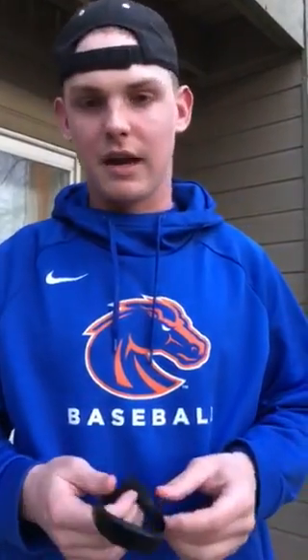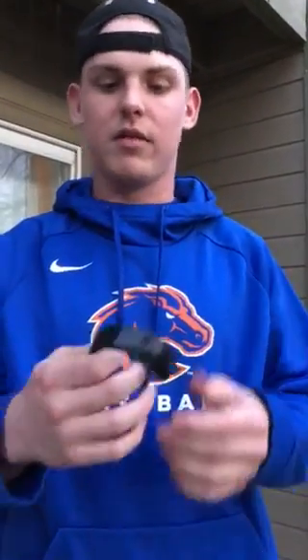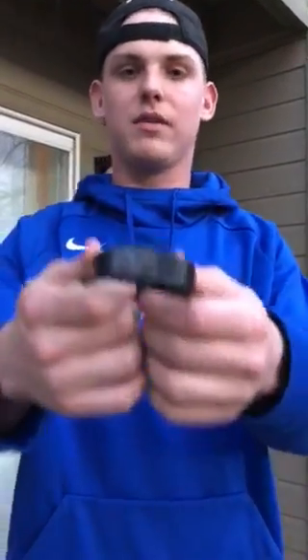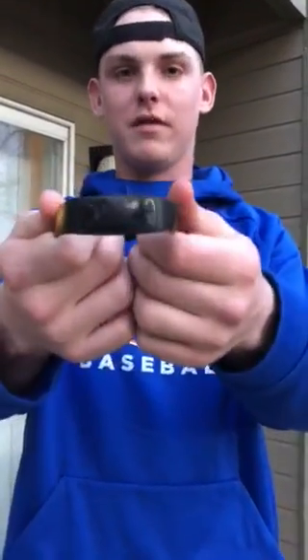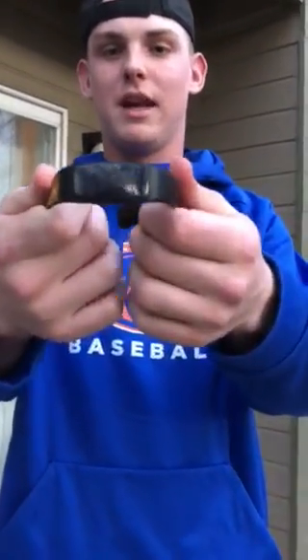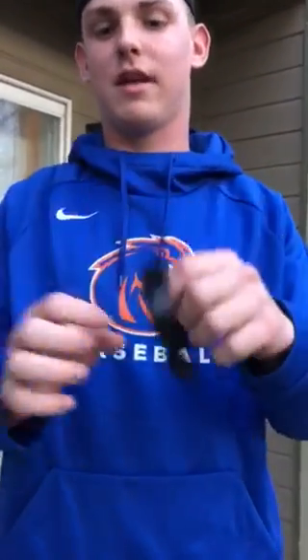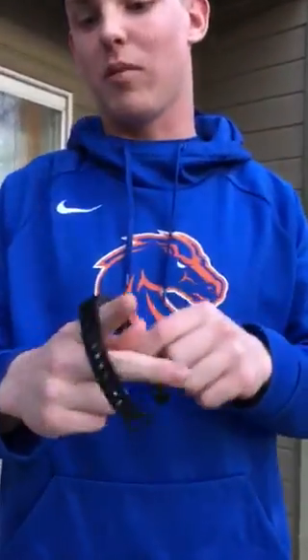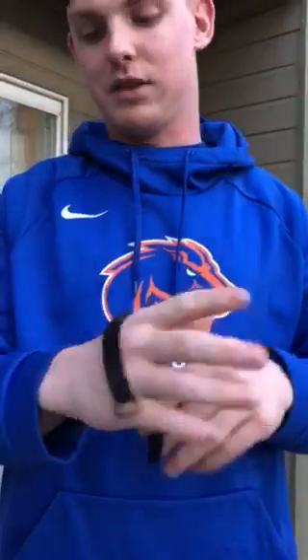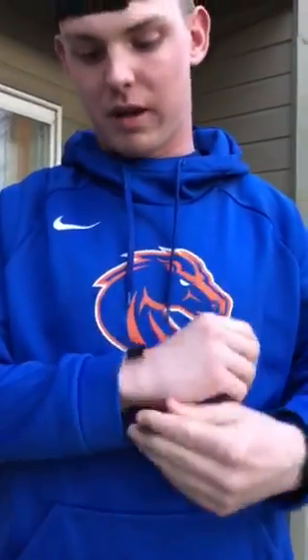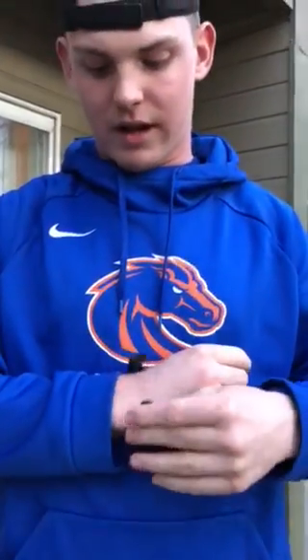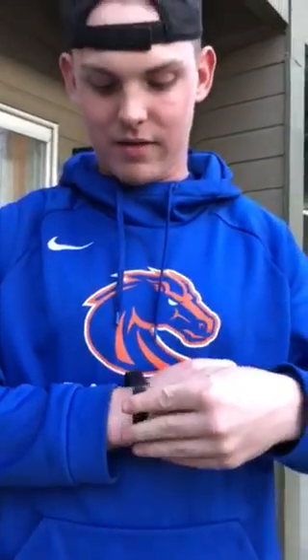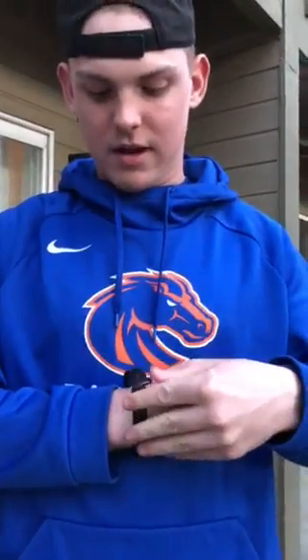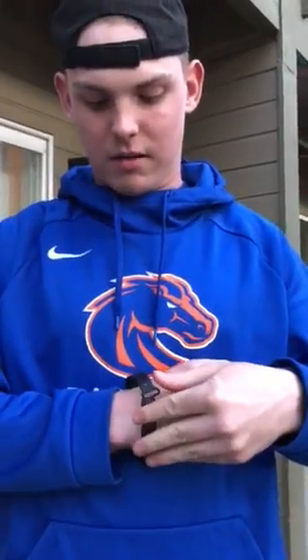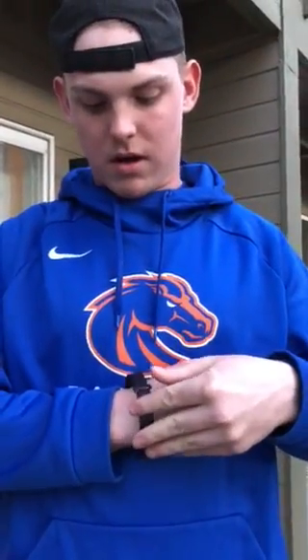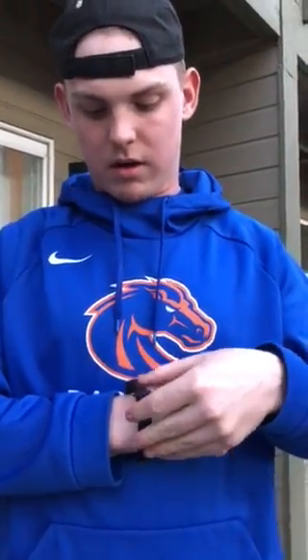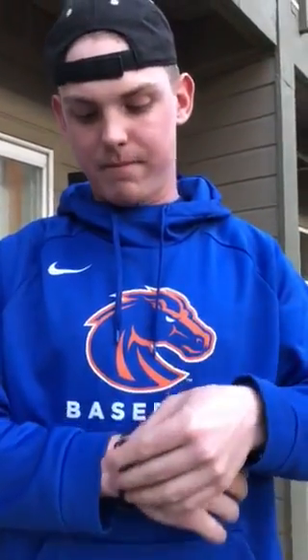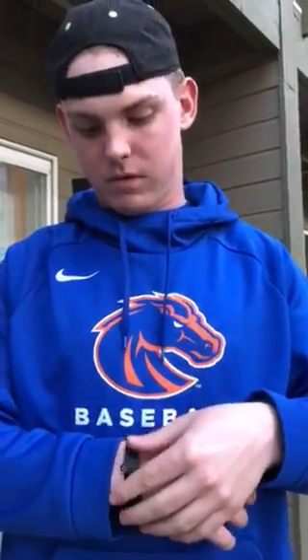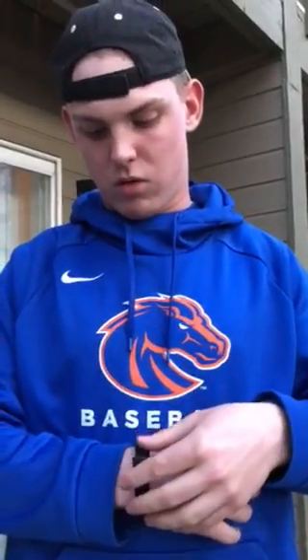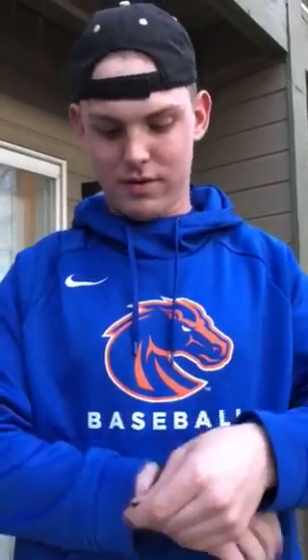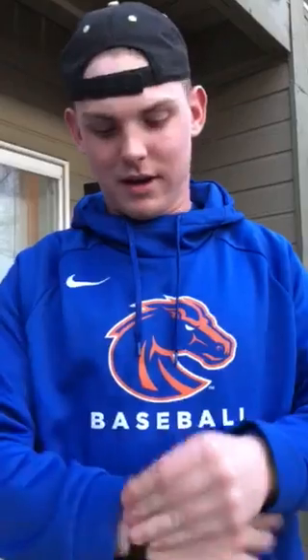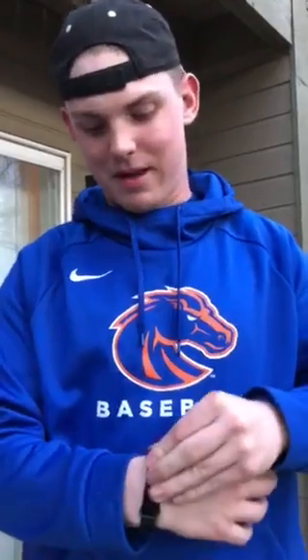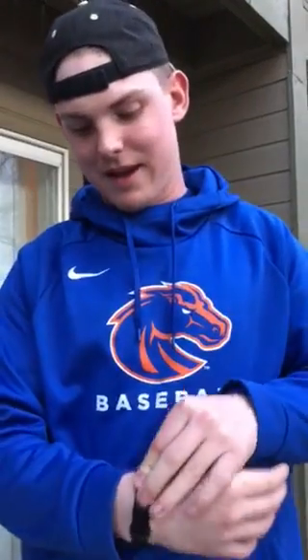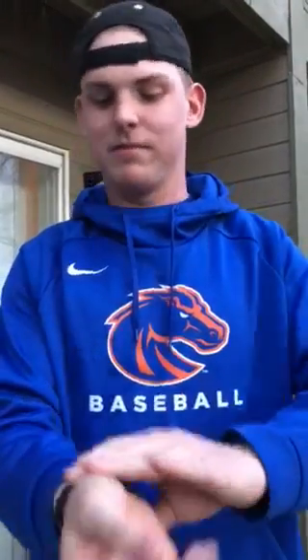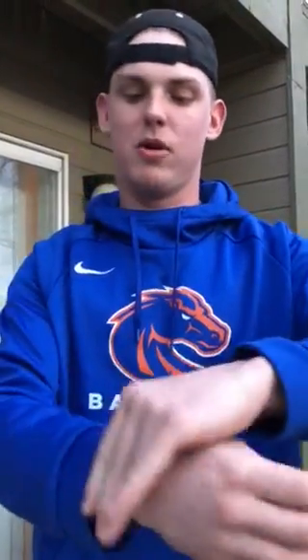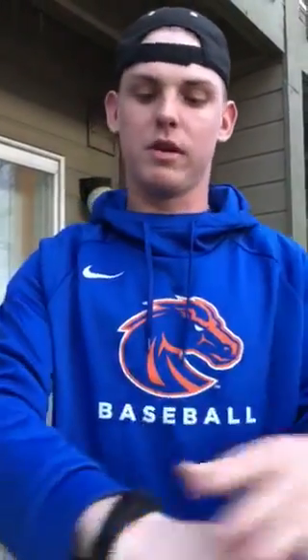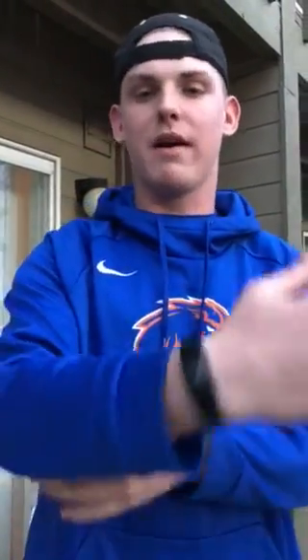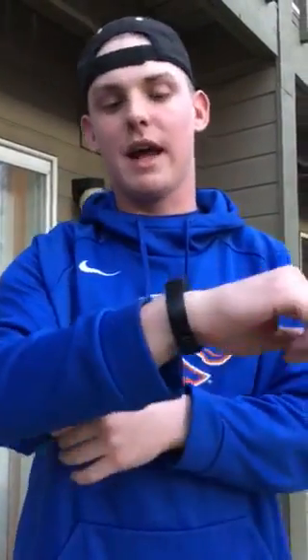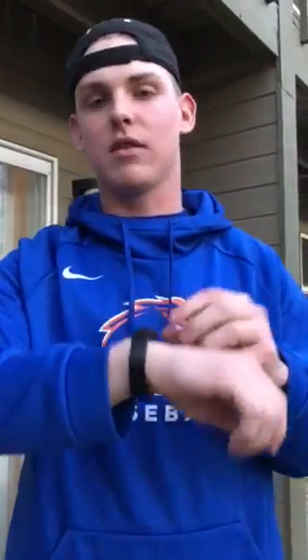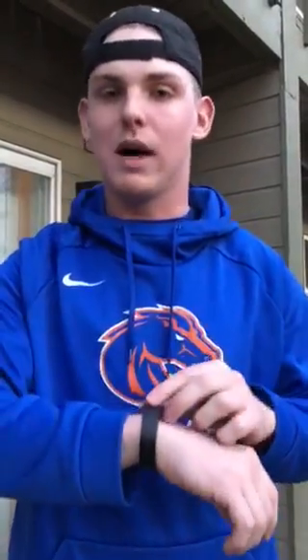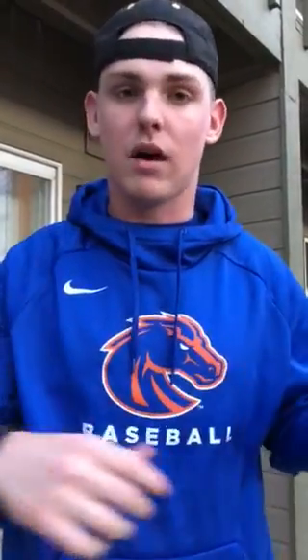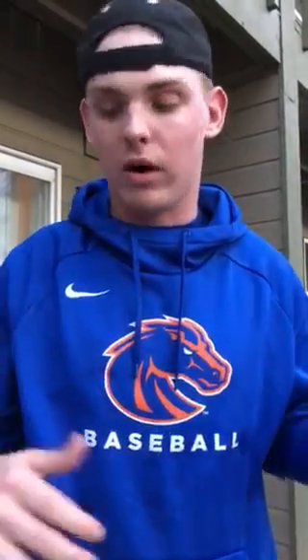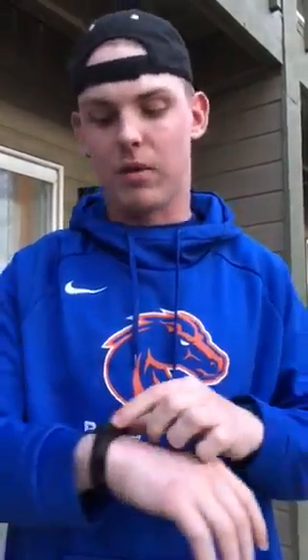And this is the sleep watch itself. It's like a normal watch. You just place it on like this, clip it like that, and boom, you're just wearing it. It acts as a normal watch as well as a sleep watch.